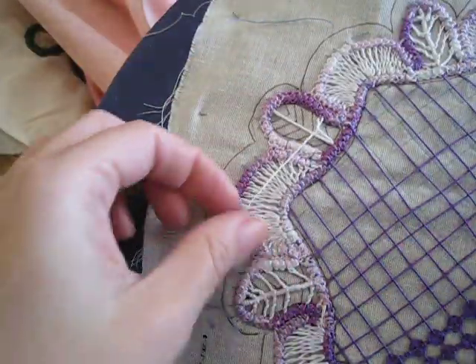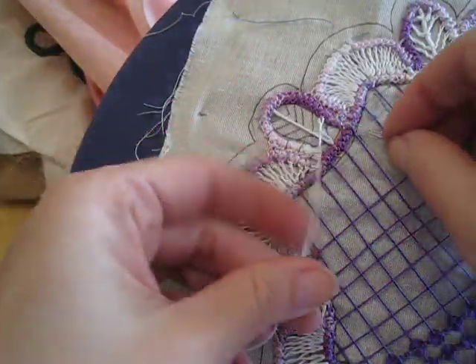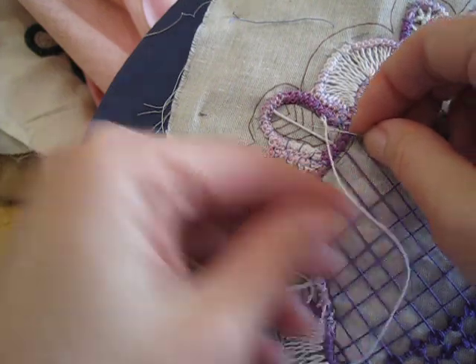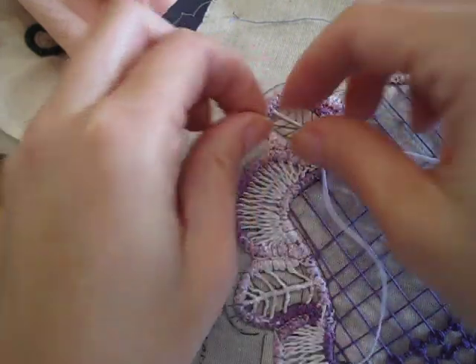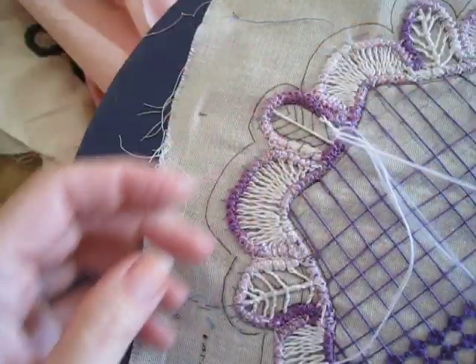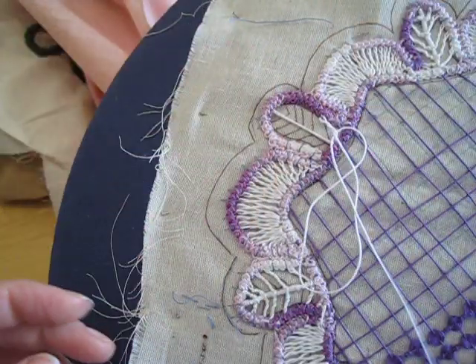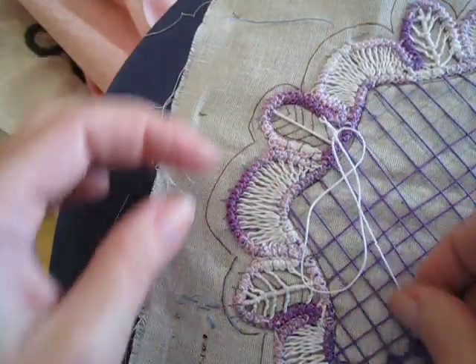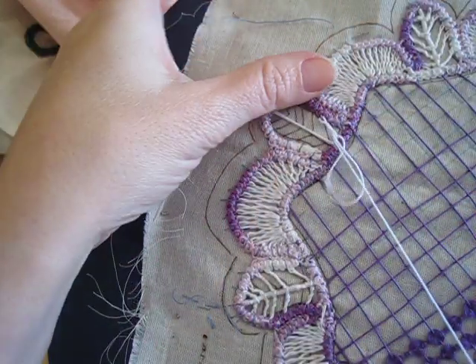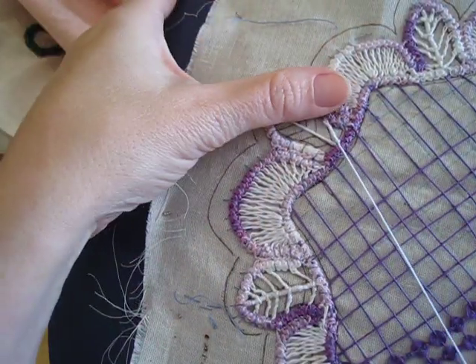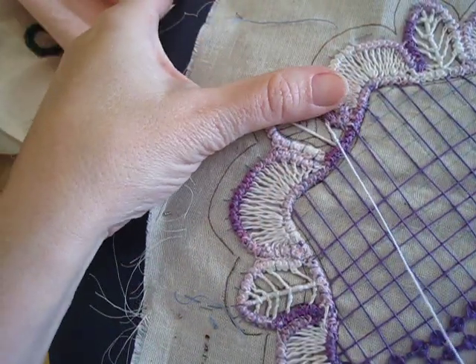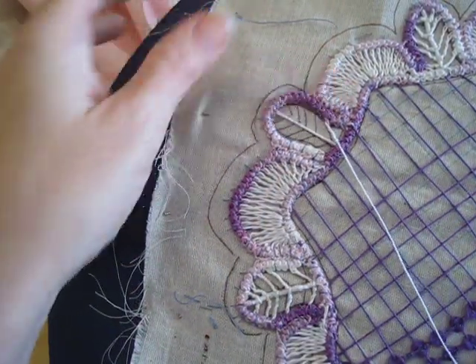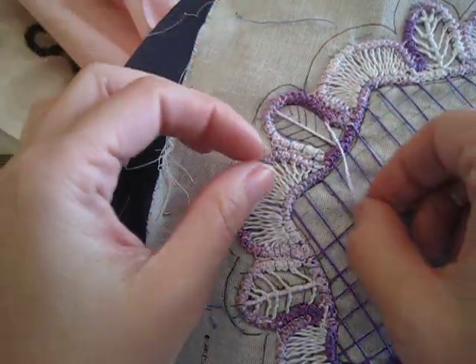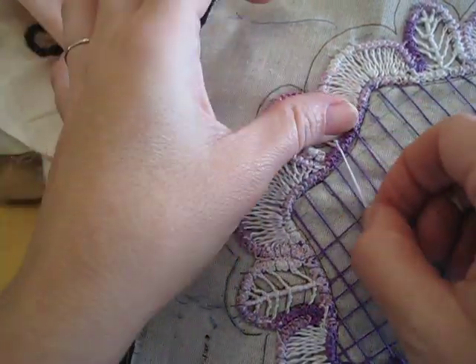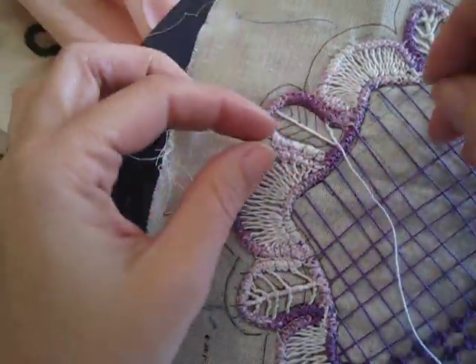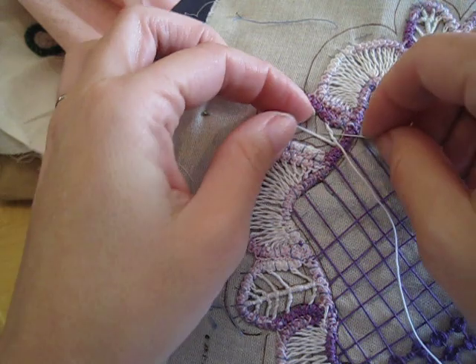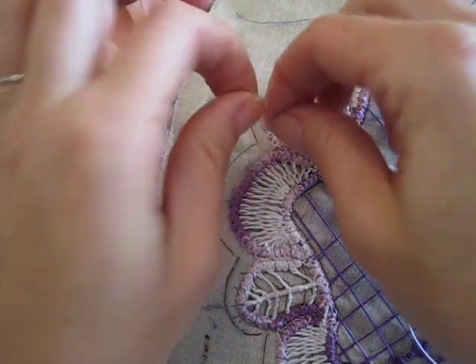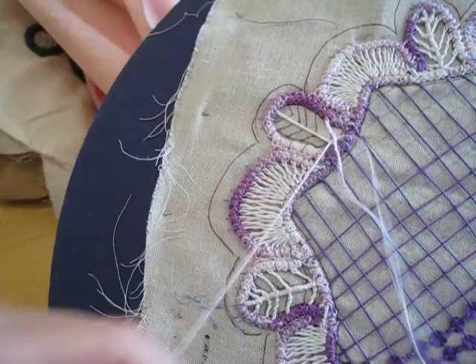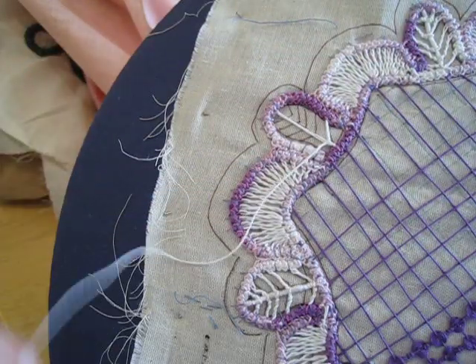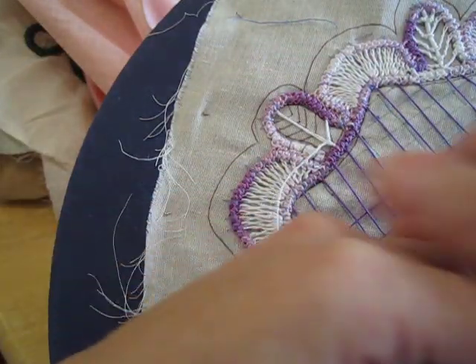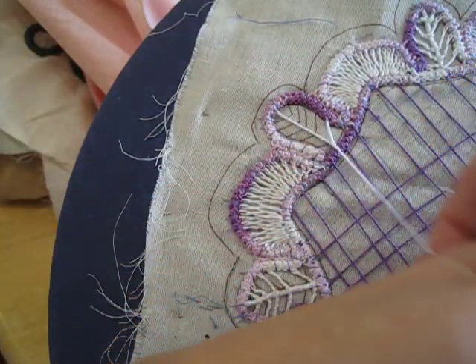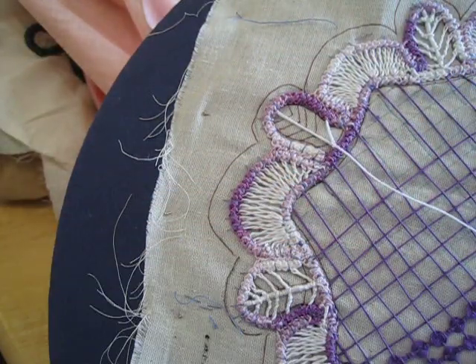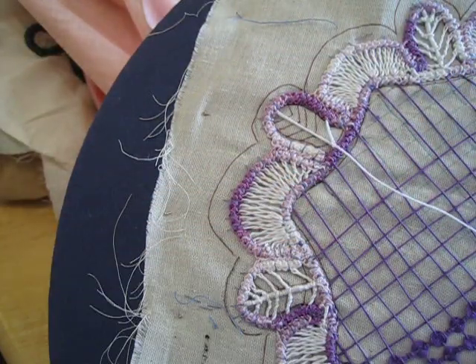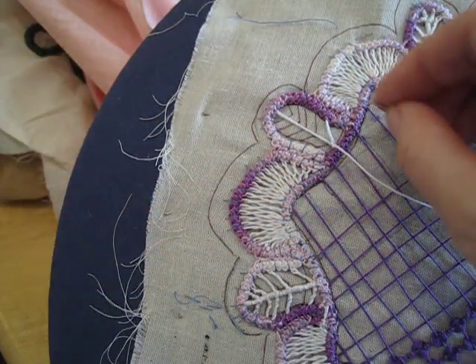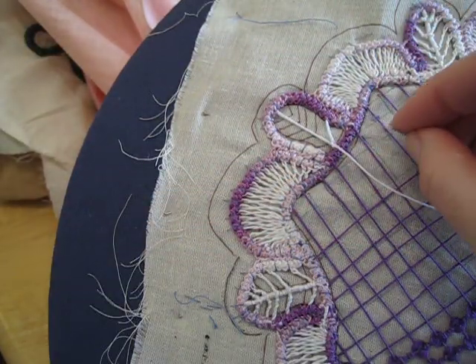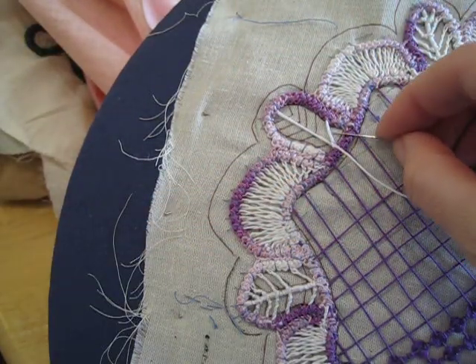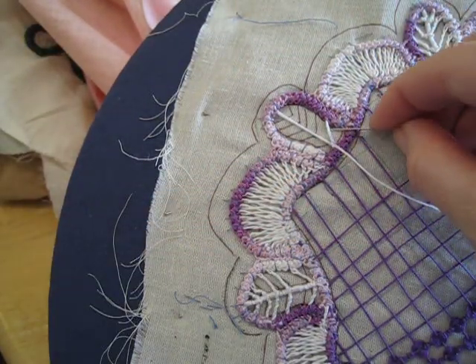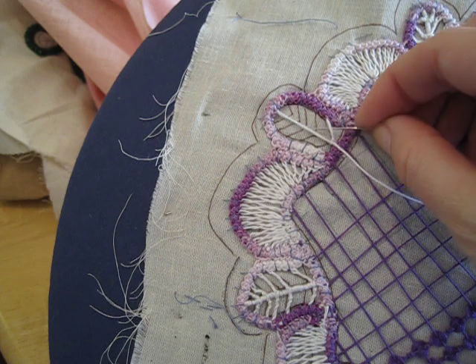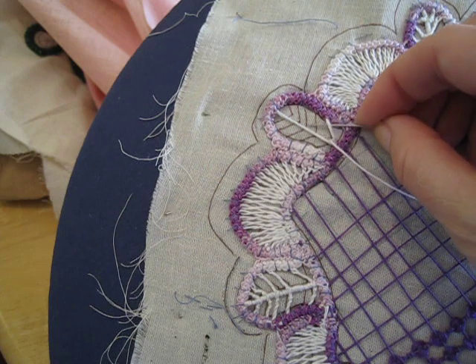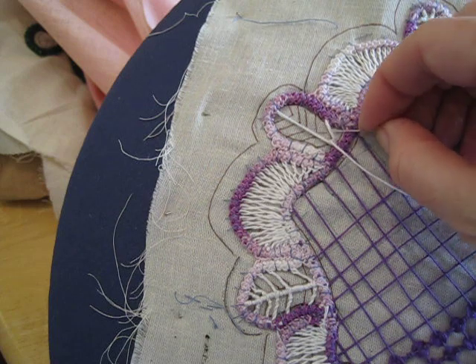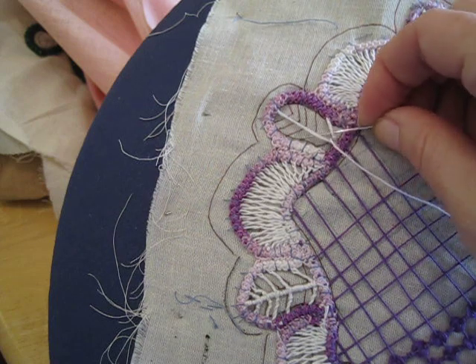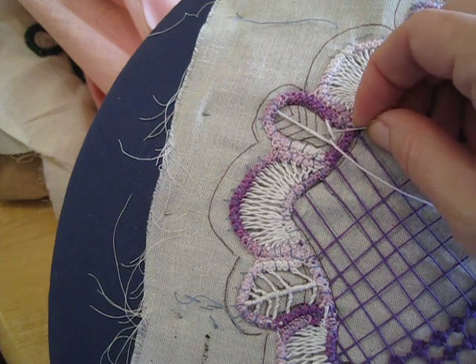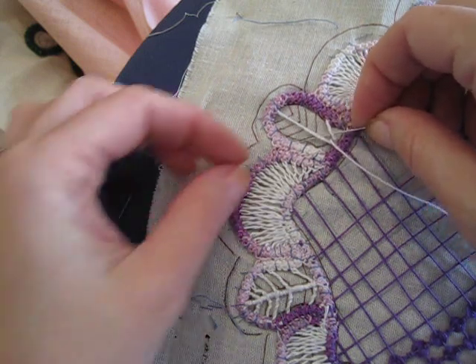In this case I'm going to do it three times. I'm snugging it up a little bit there. Now when you have three loops around, pass your needle underneath this thread and the center thread.